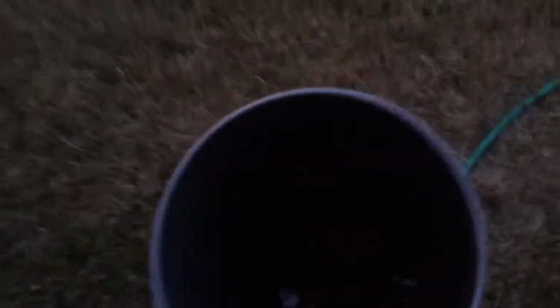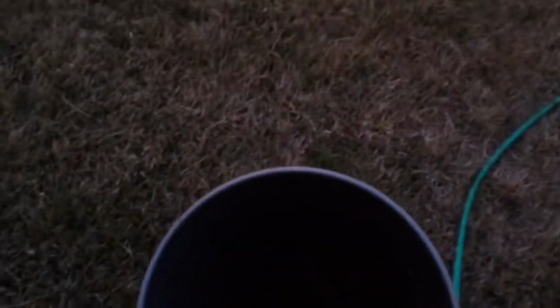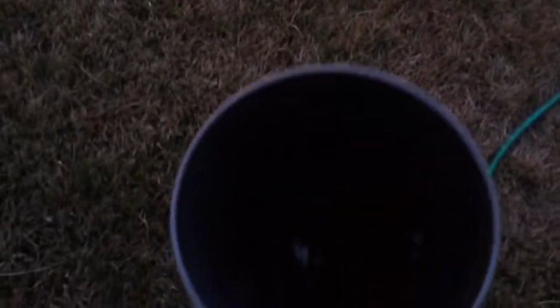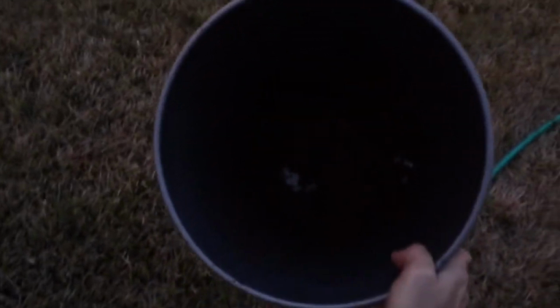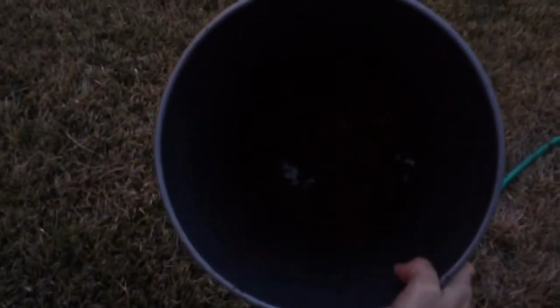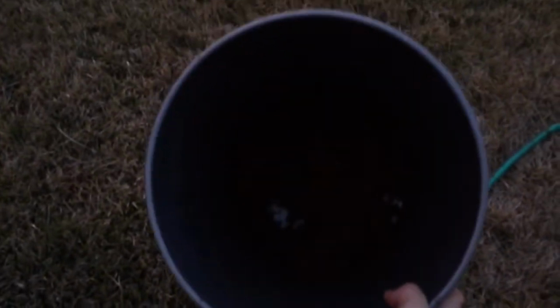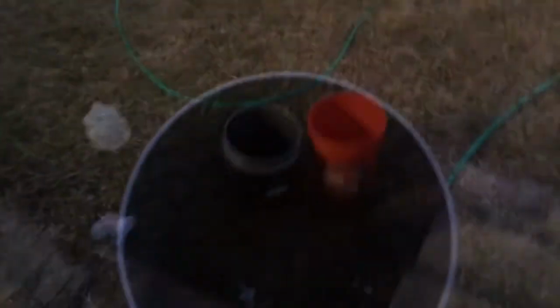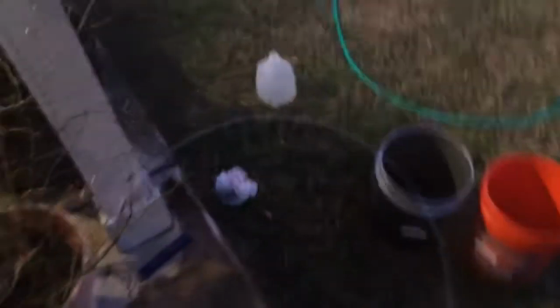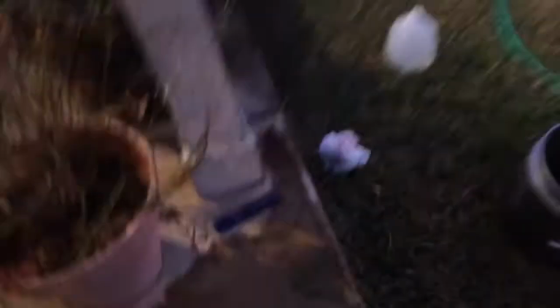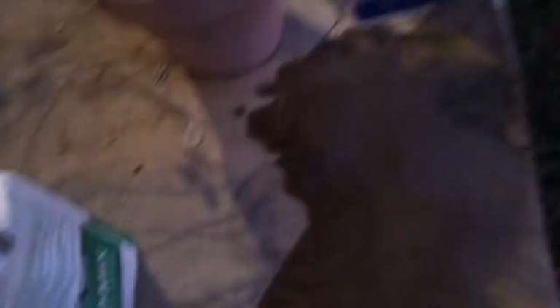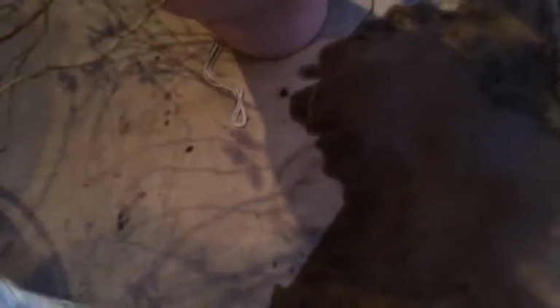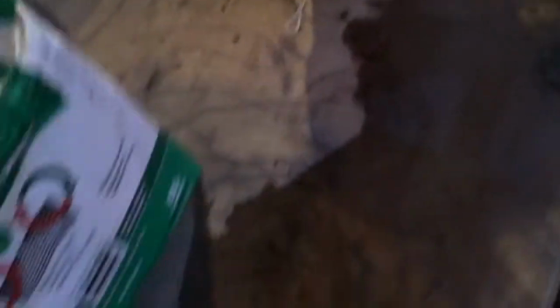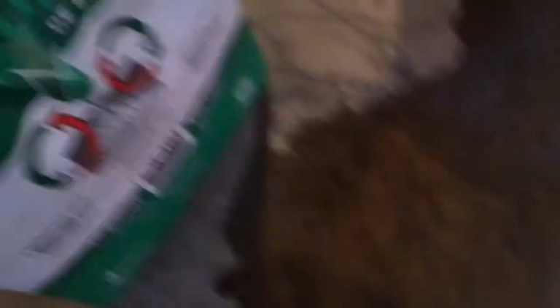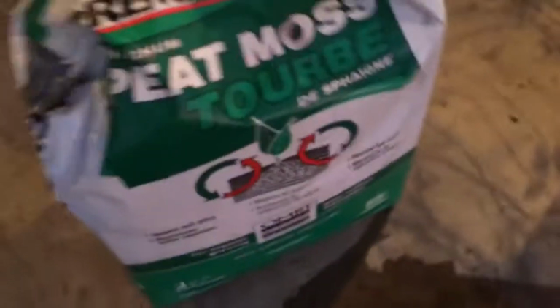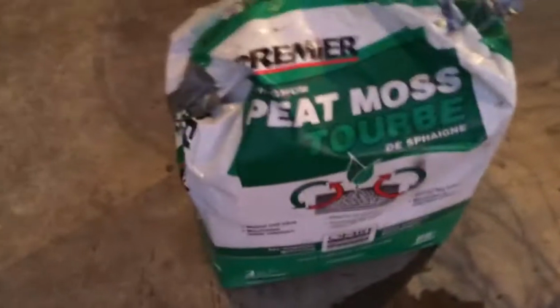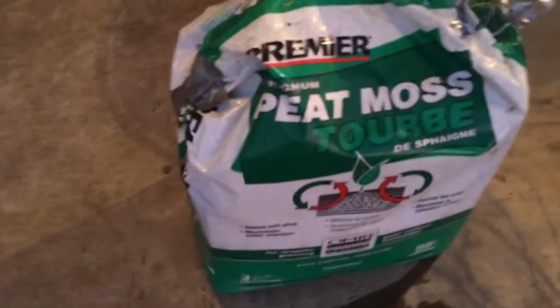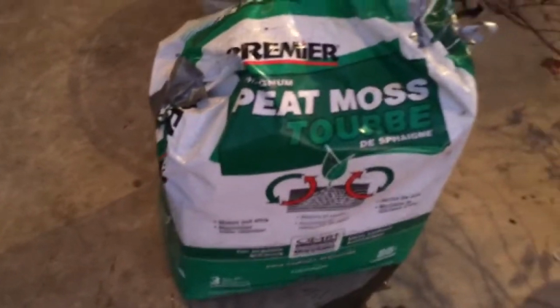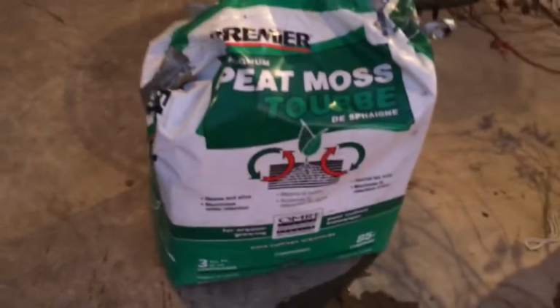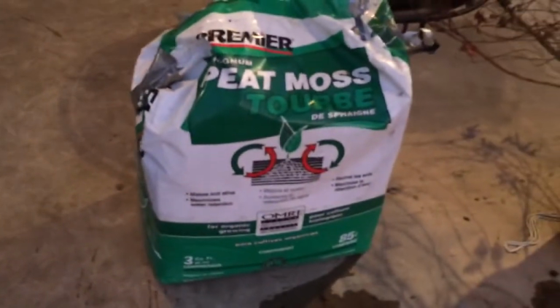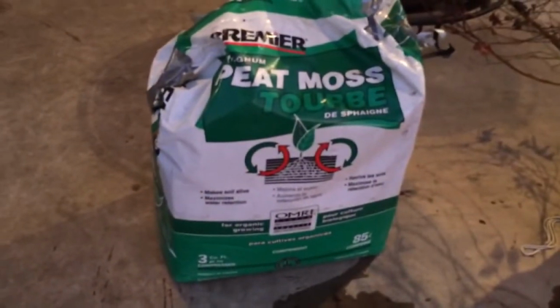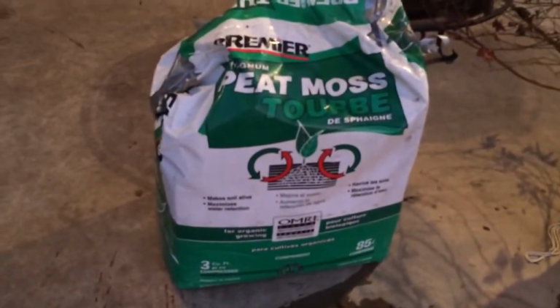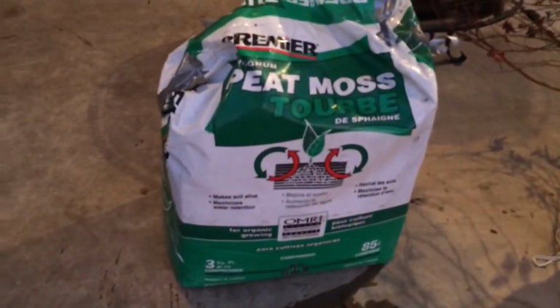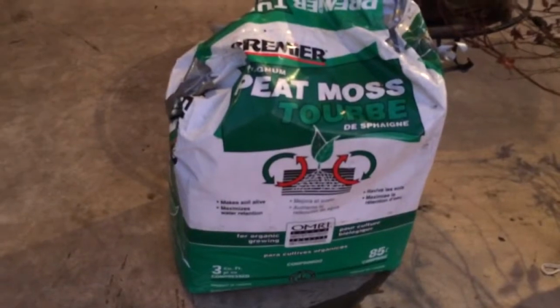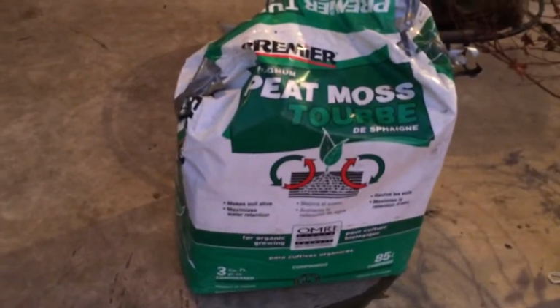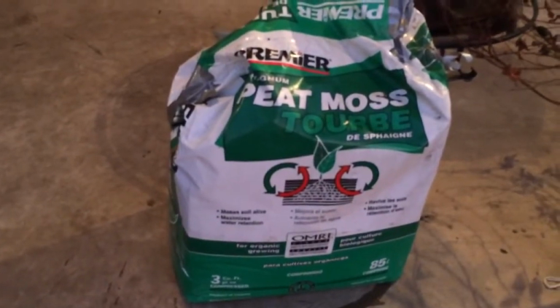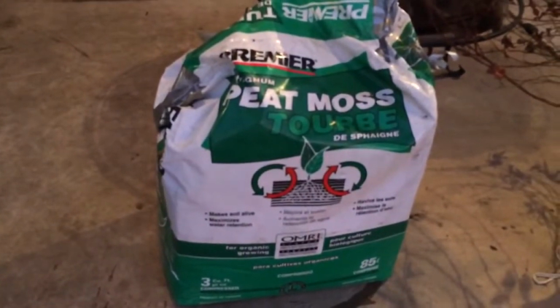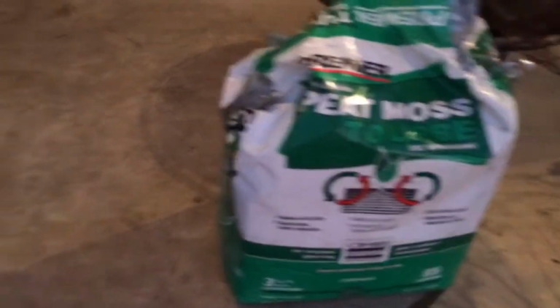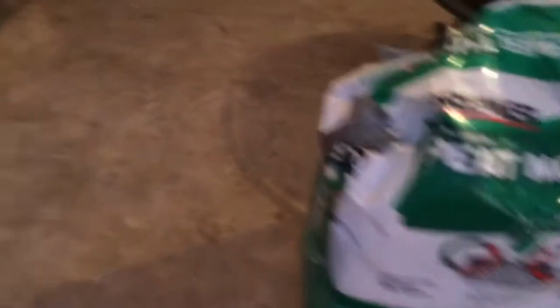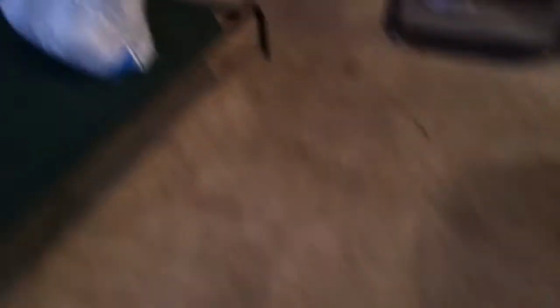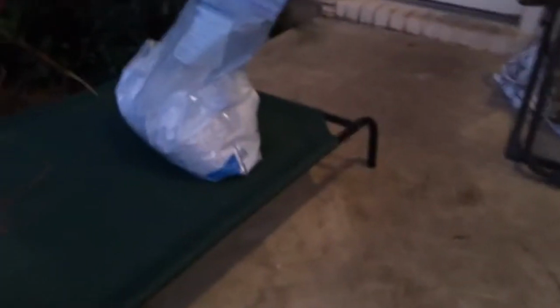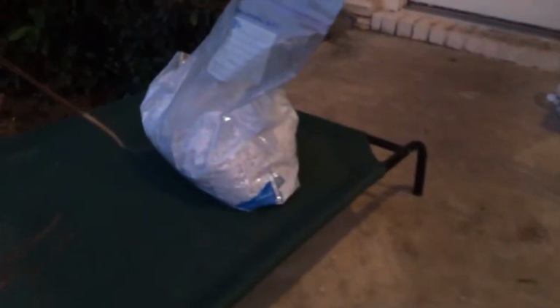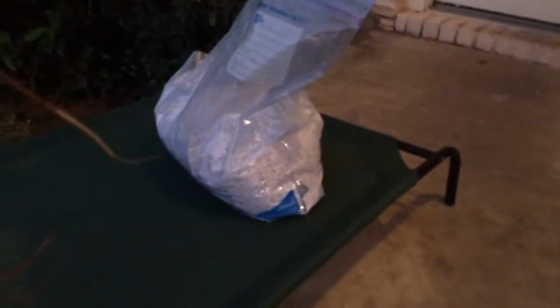It's got my peat moss in it right now. I'm using the Premier peat moss — it's a big bale, two cubic feet. And a big bag of perlite.